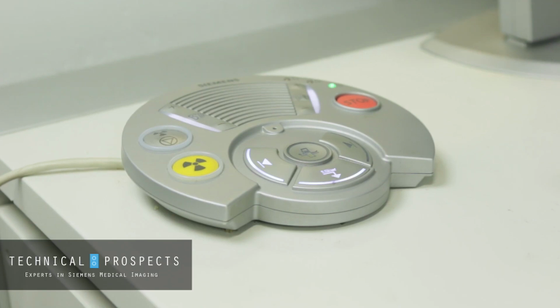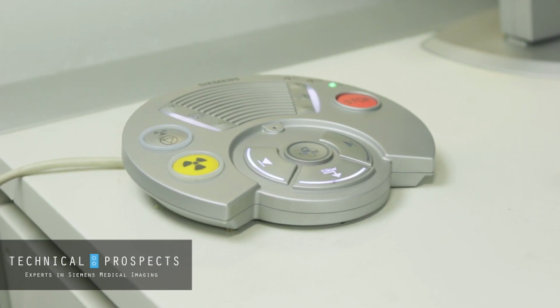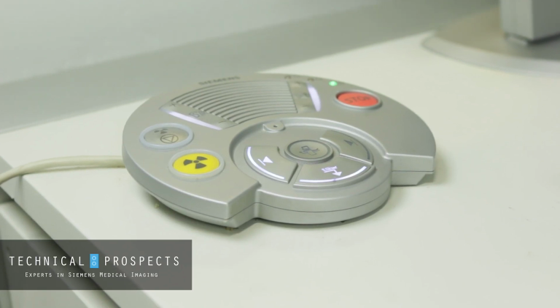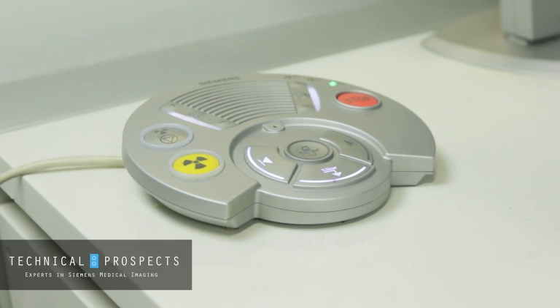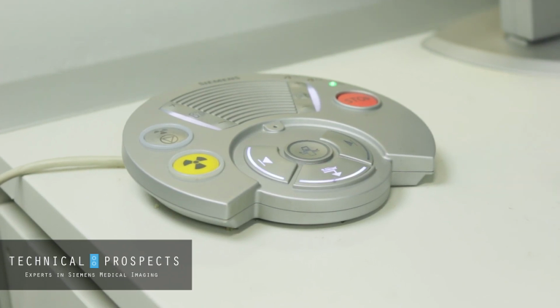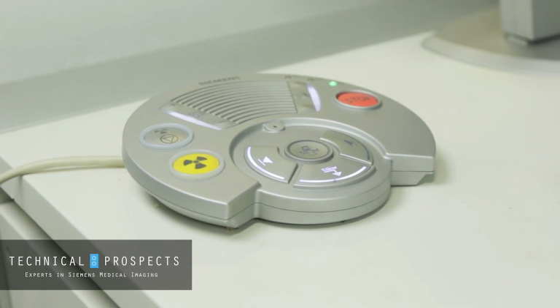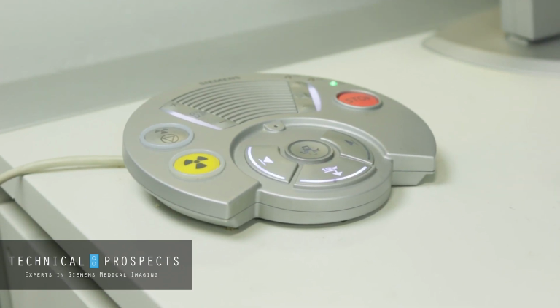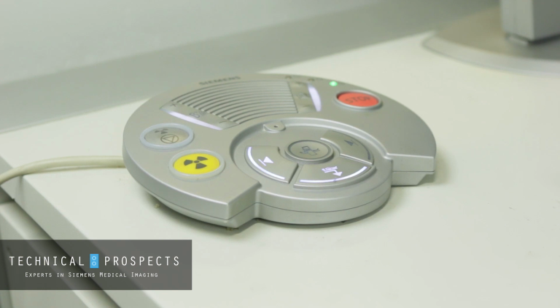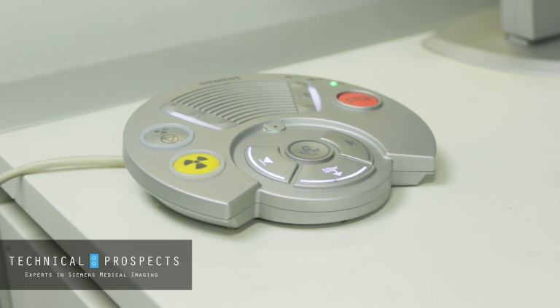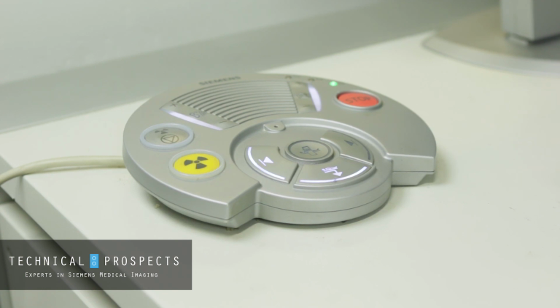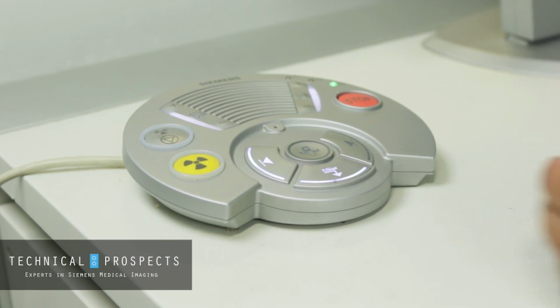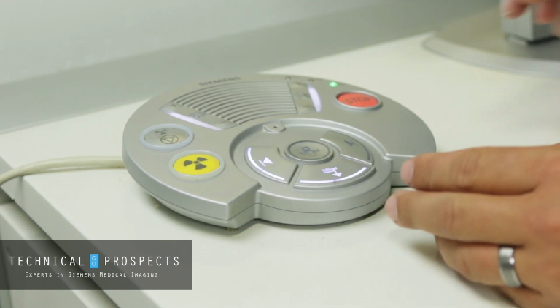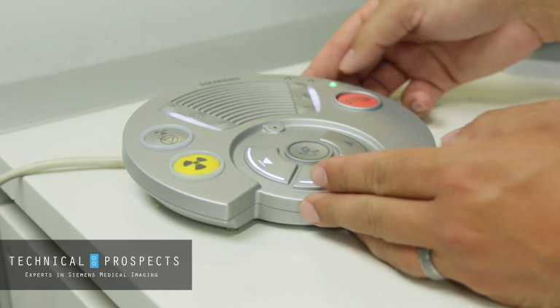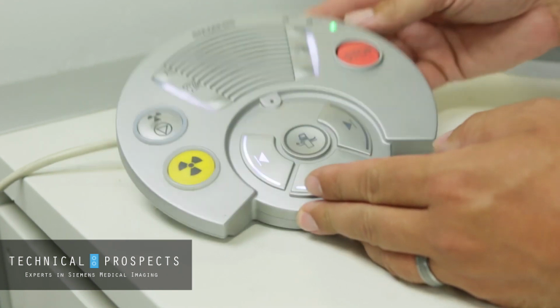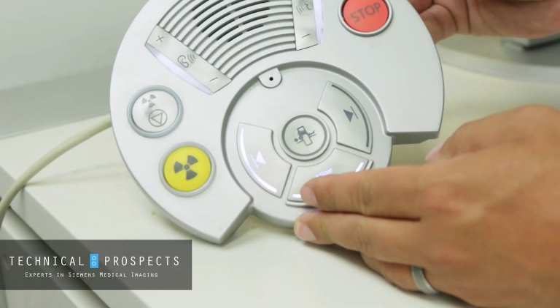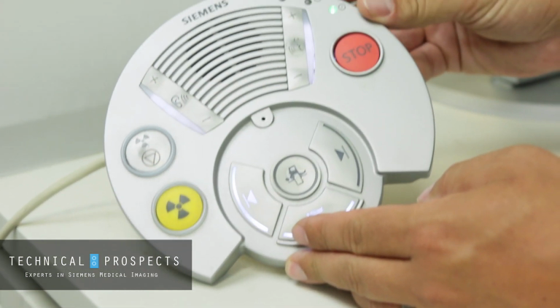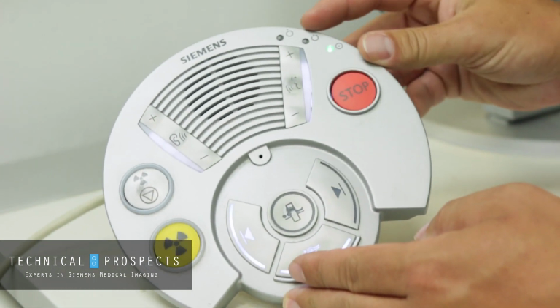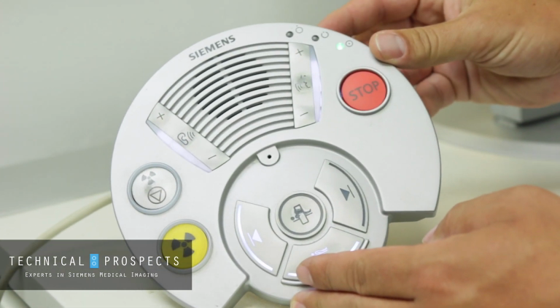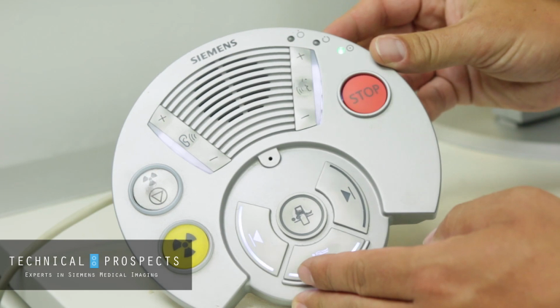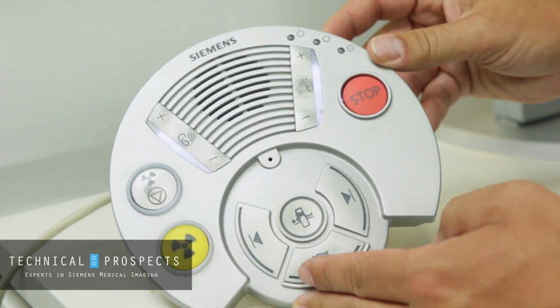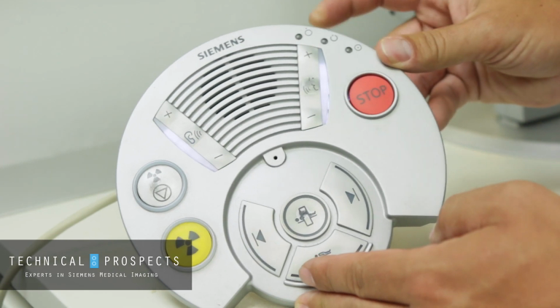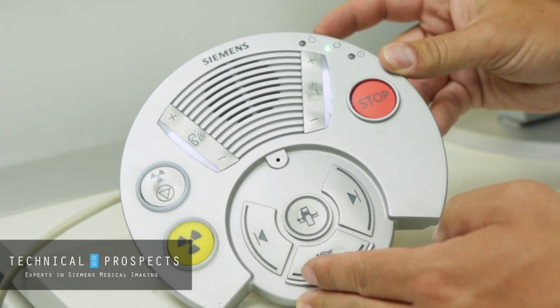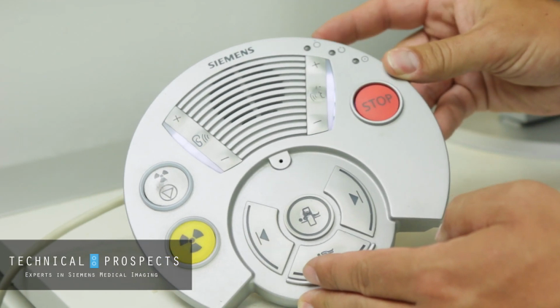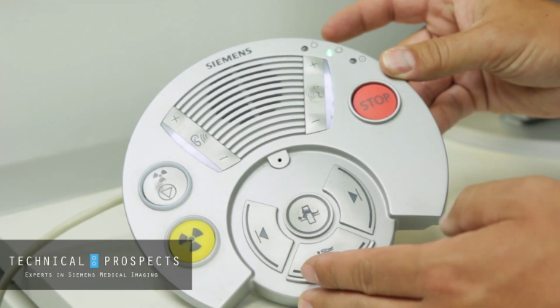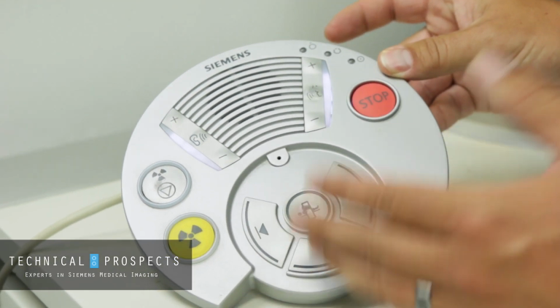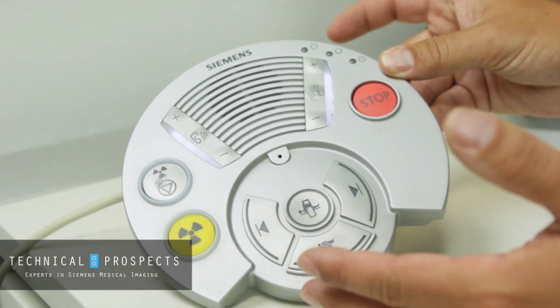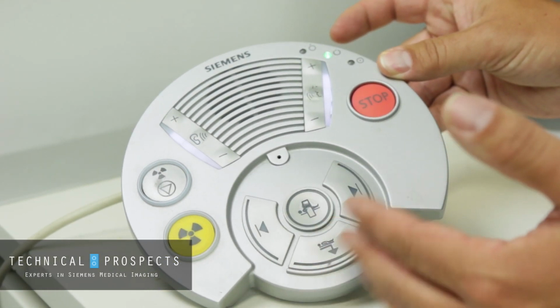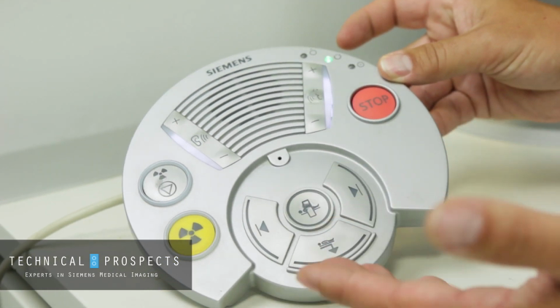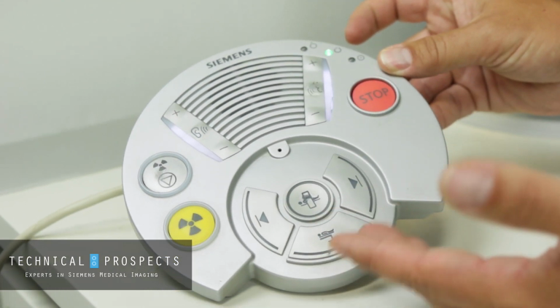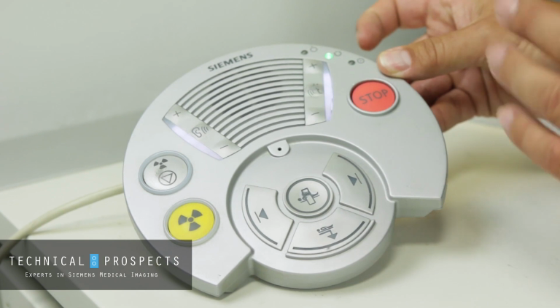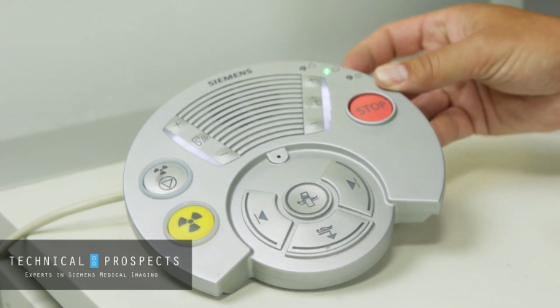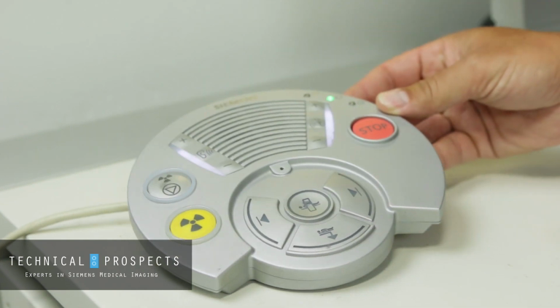When you're first coming into the site to service the gantry, the first thing you want to do is use the middle button on your system control box here to turn it to computers only. This starts the process of powering down the system gantry properly.